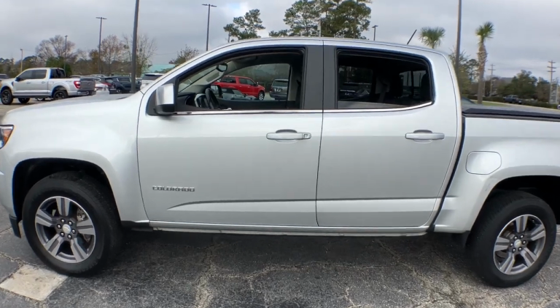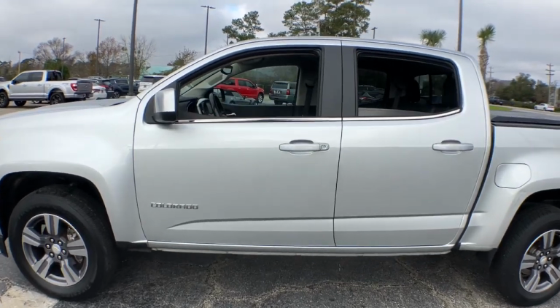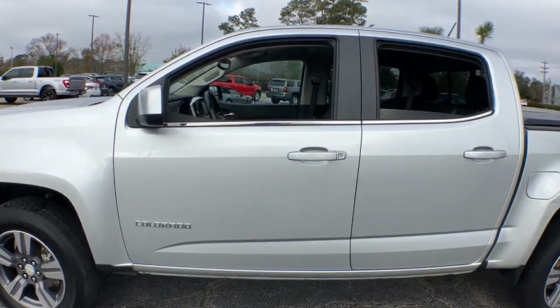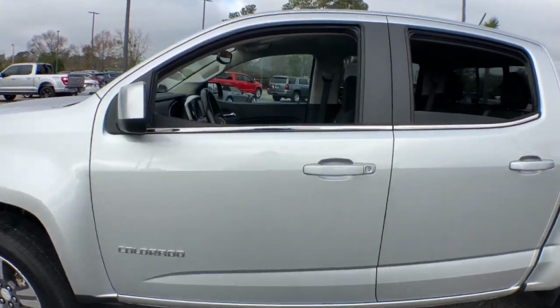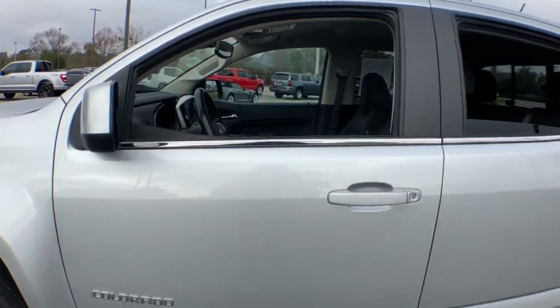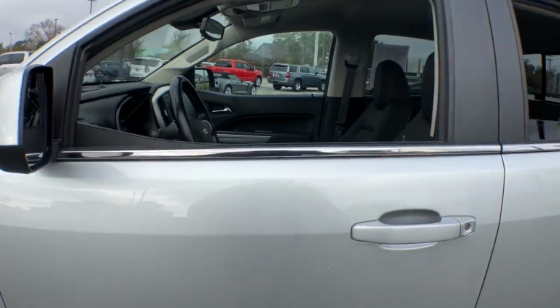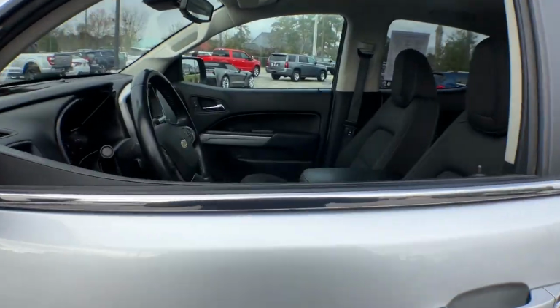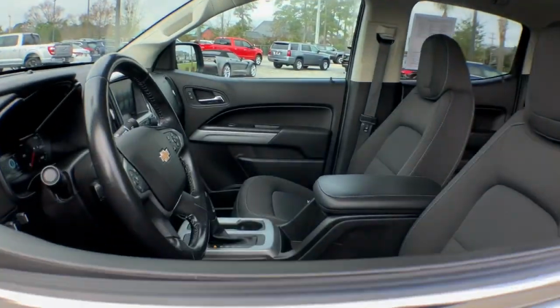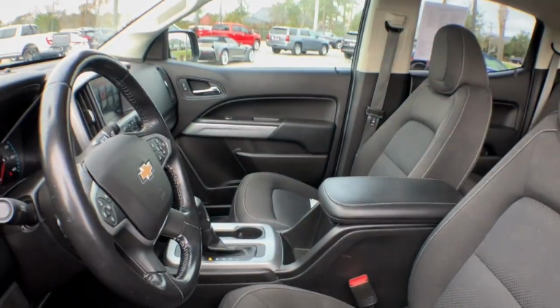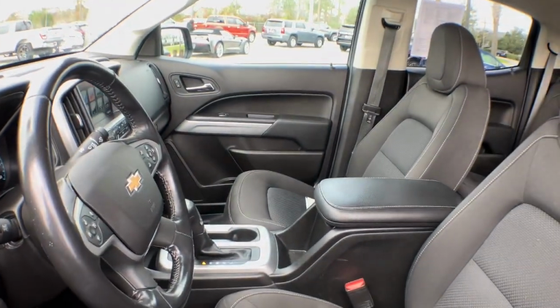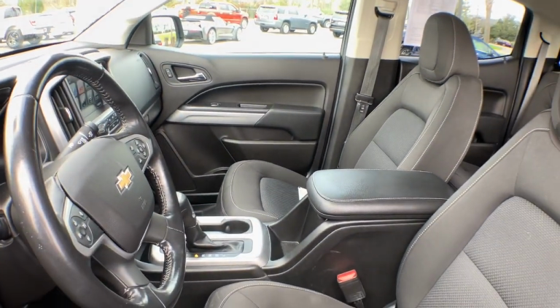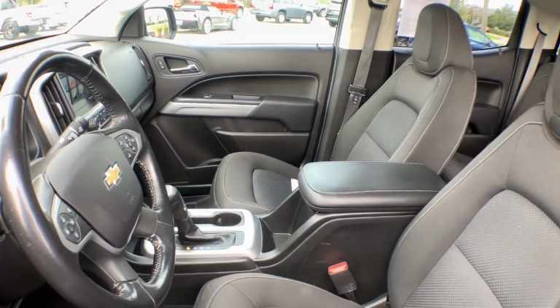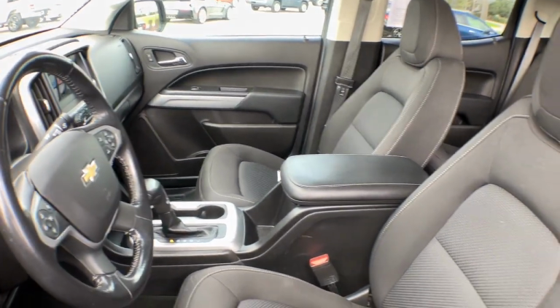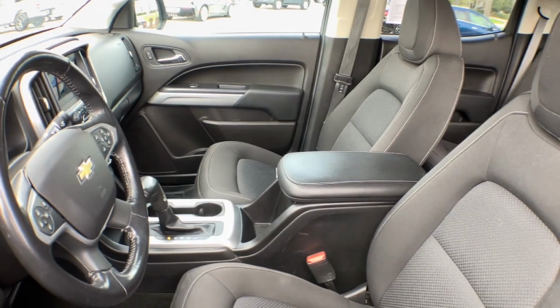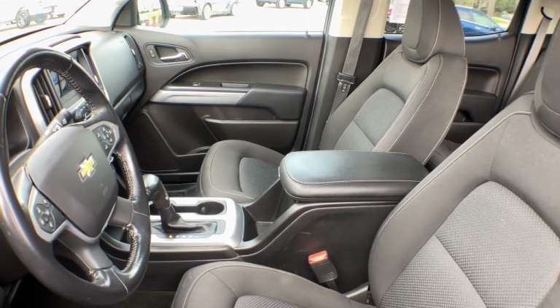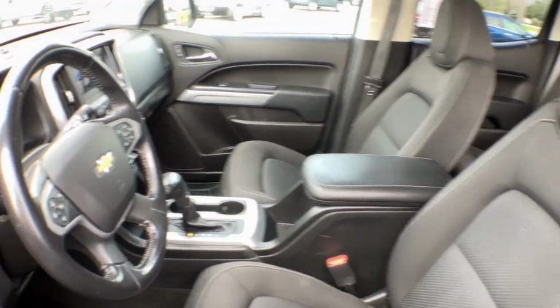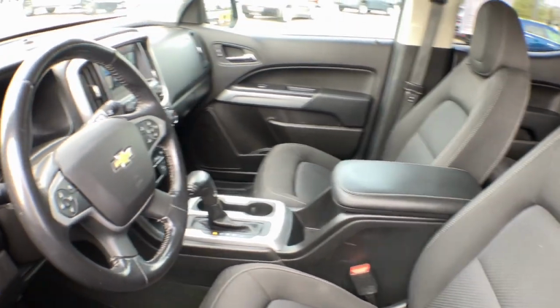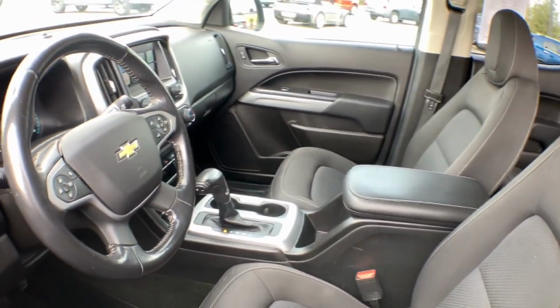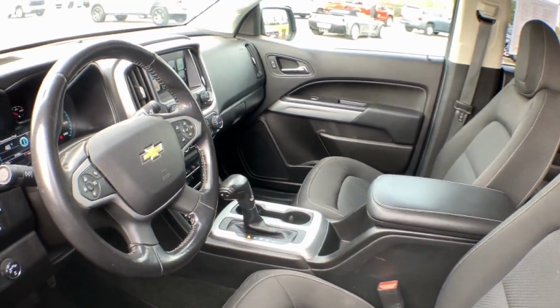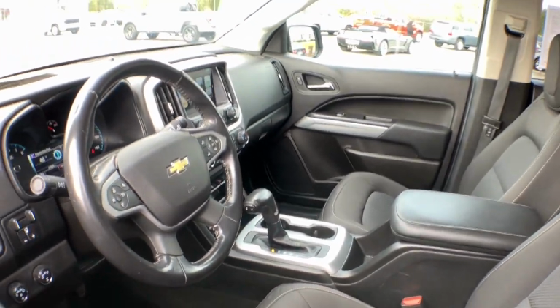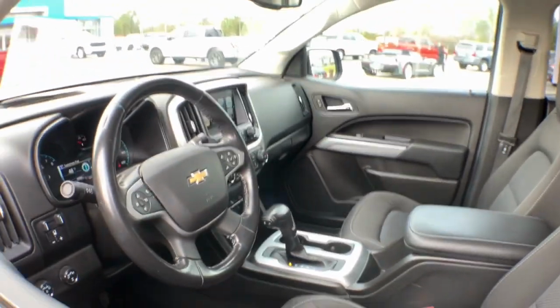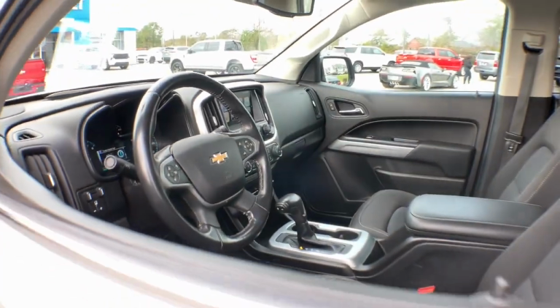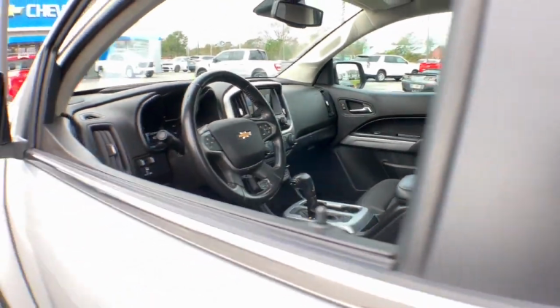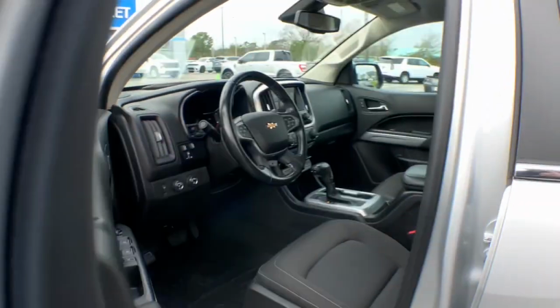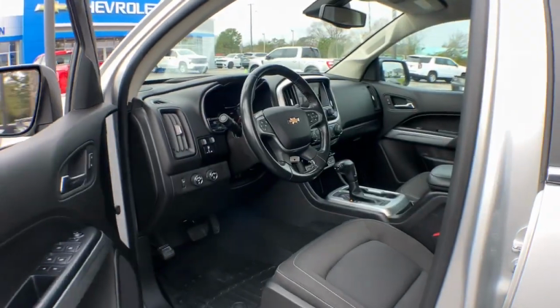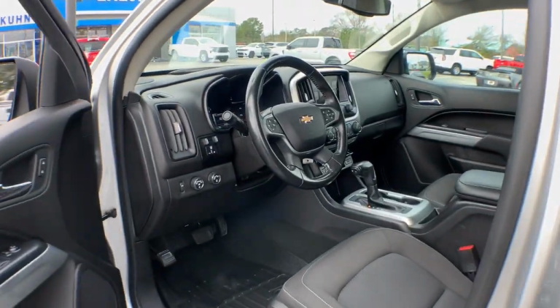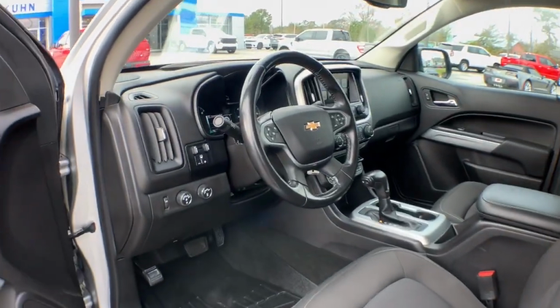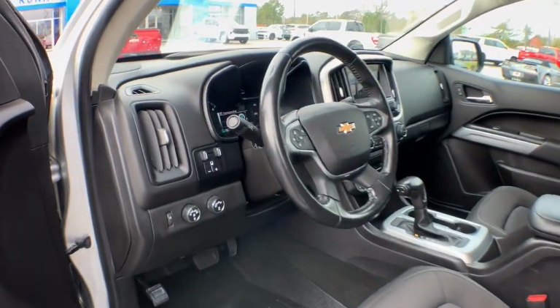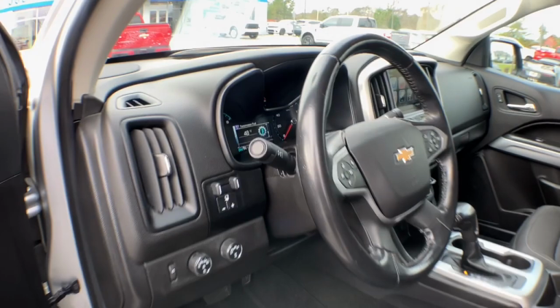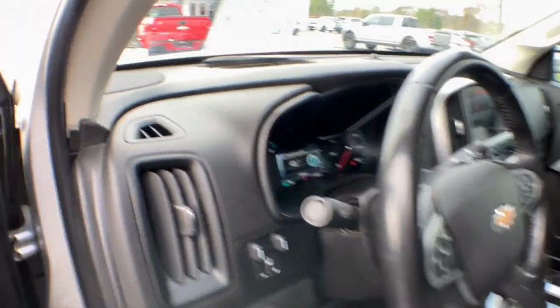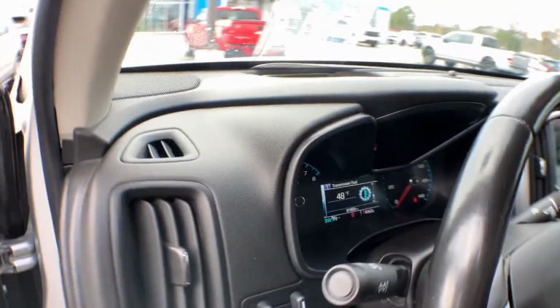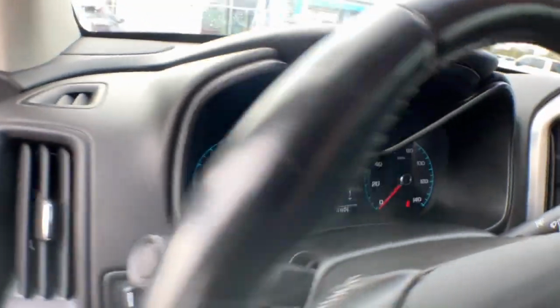Get the job done in sleek and sporty style in the versatile Colorado — the midsize pickup that has the amenities and technology to keep you safe, comfortable, and connected.